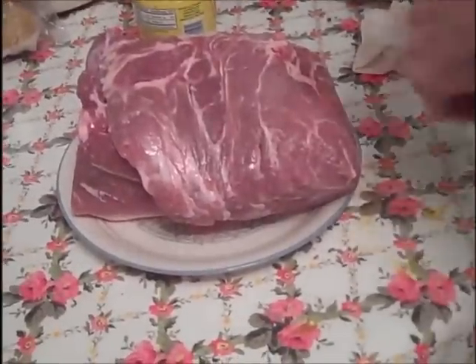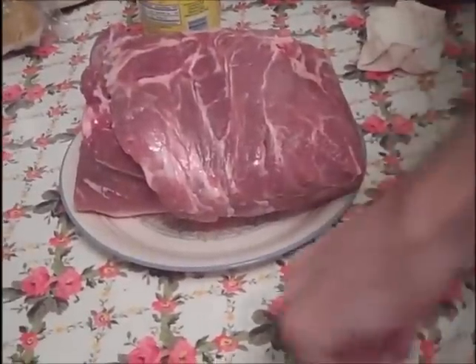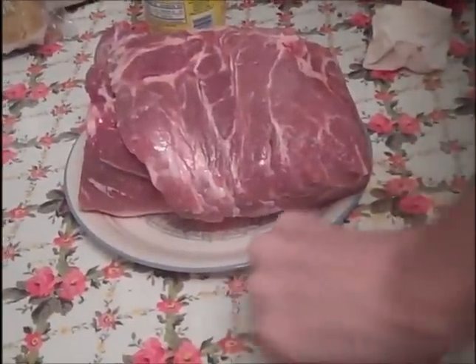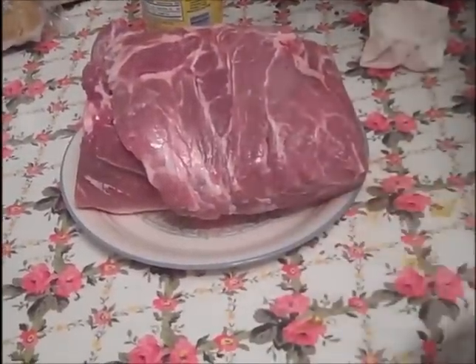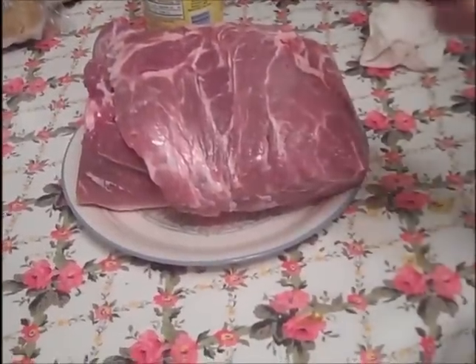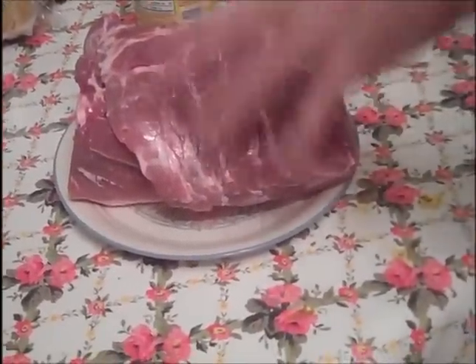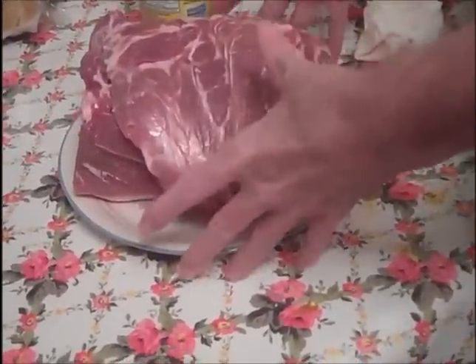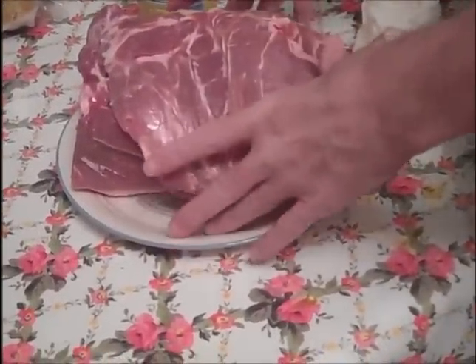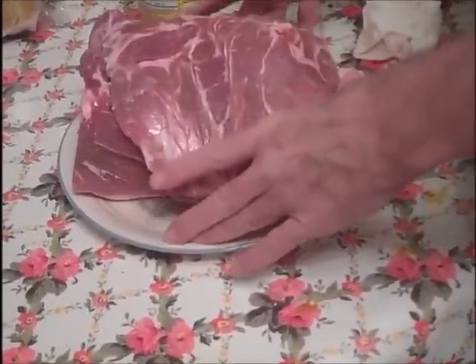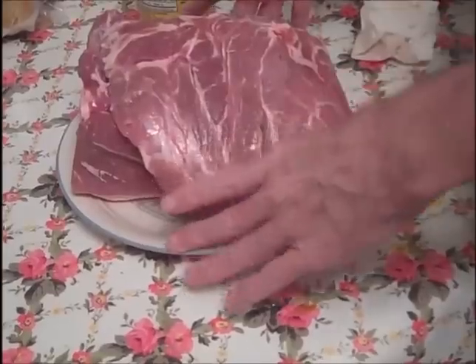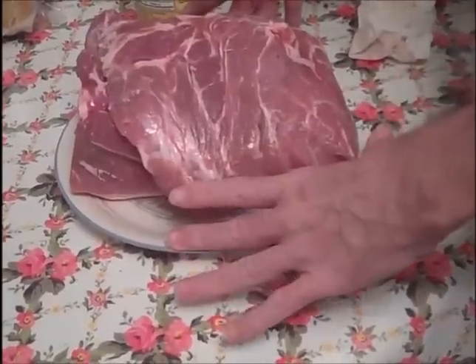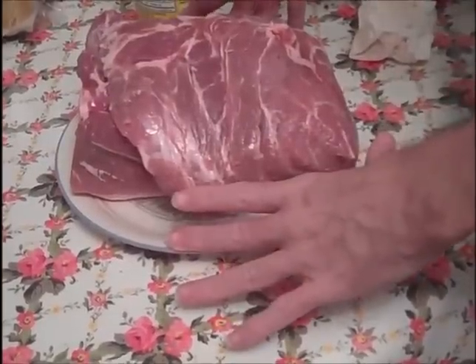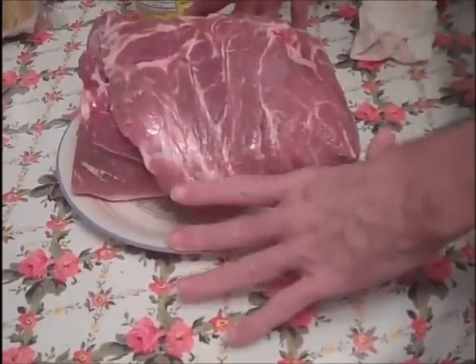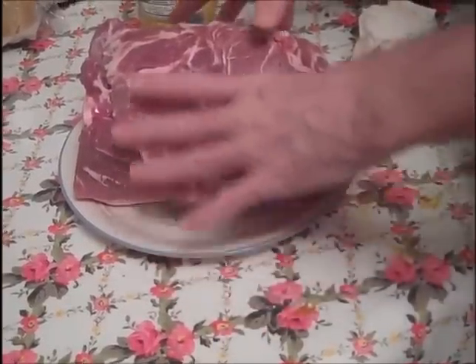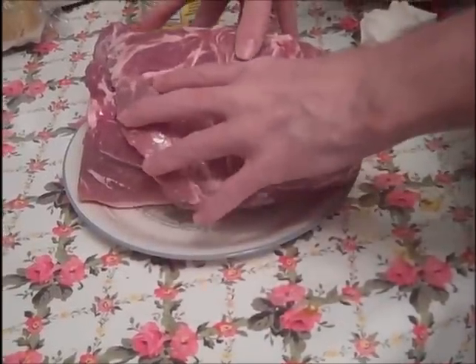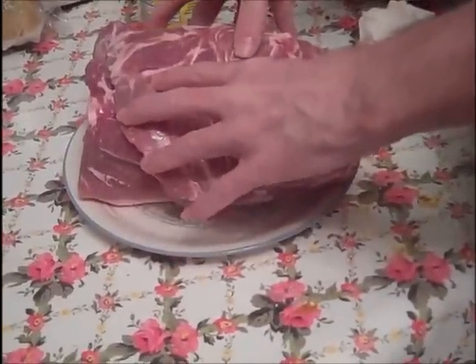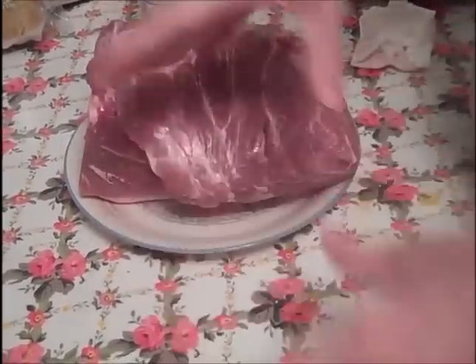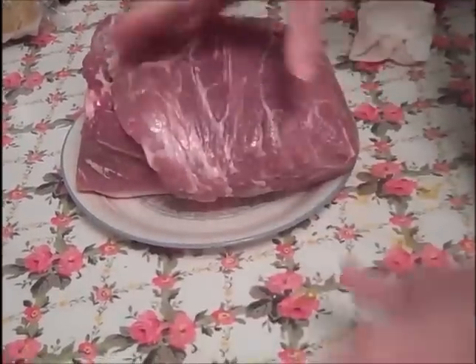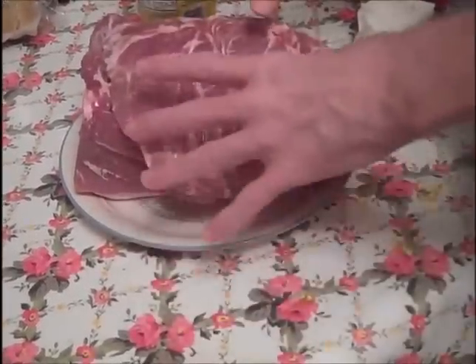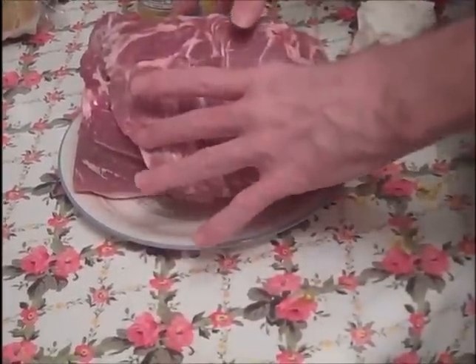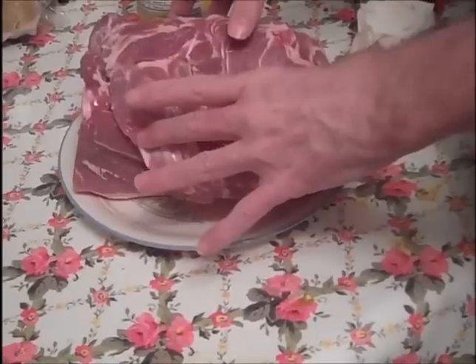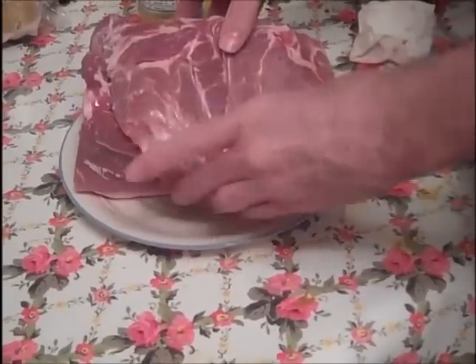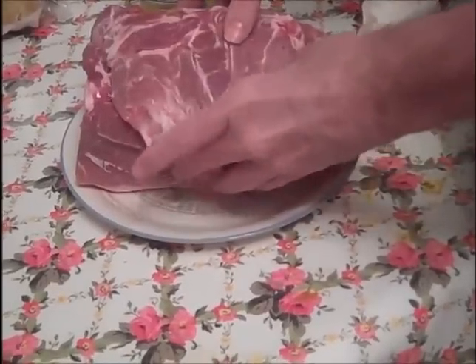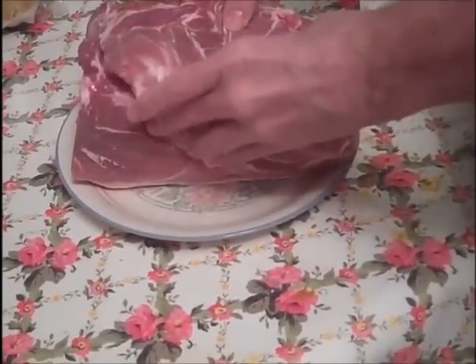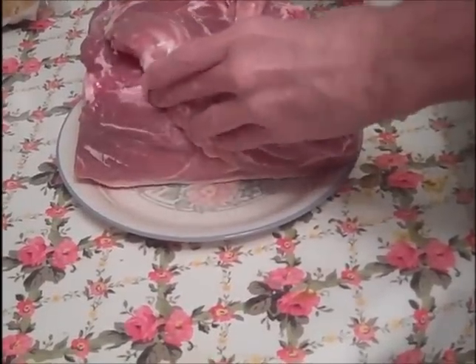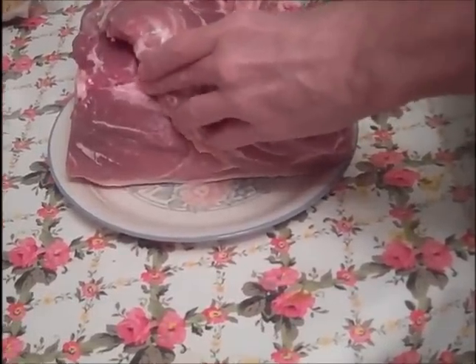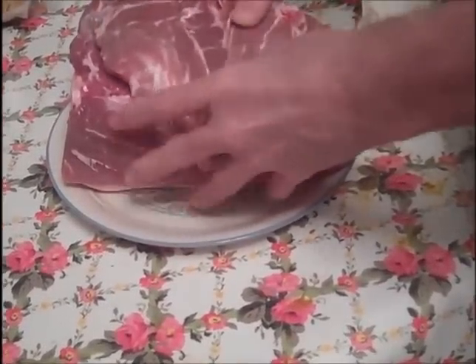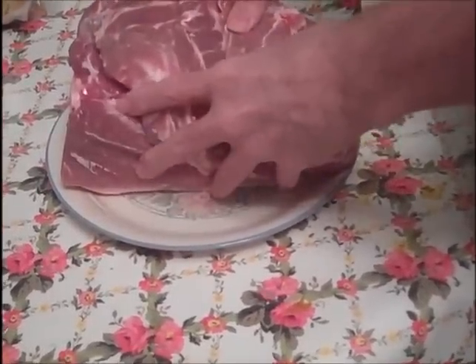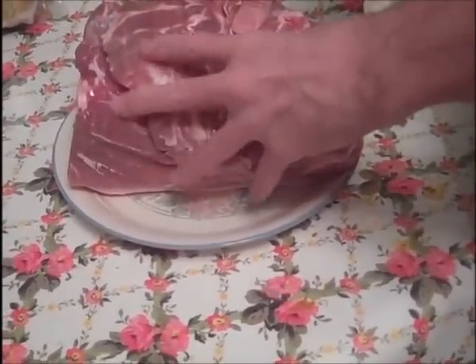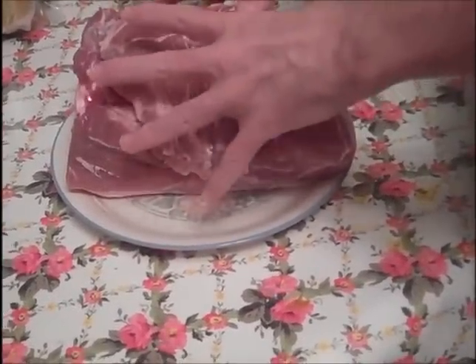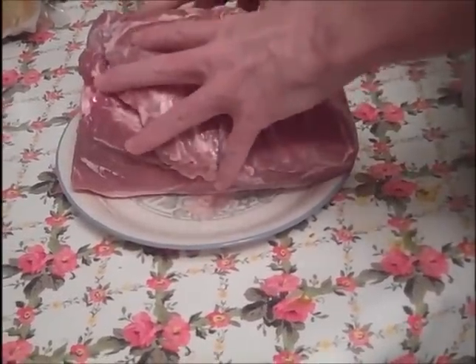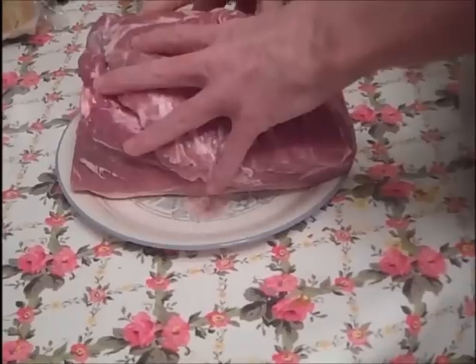It's the night before the Super Bowl. Going to do a pulled pork in the crock pot. We're going to prep it tonight, get it into the crock, have it set all night, and let some of the juices and everything marinate into it.